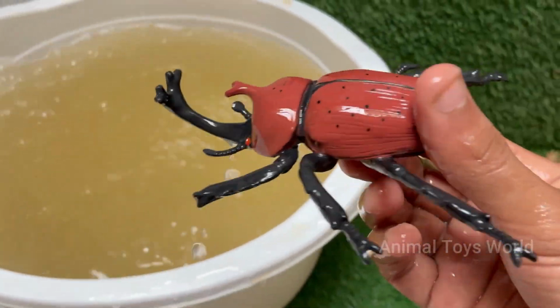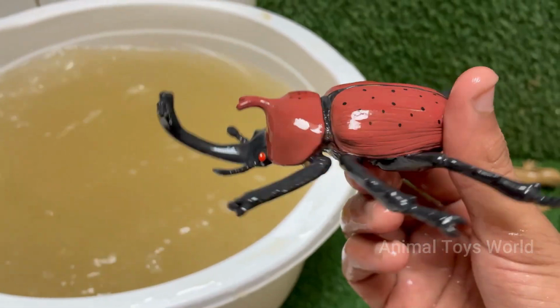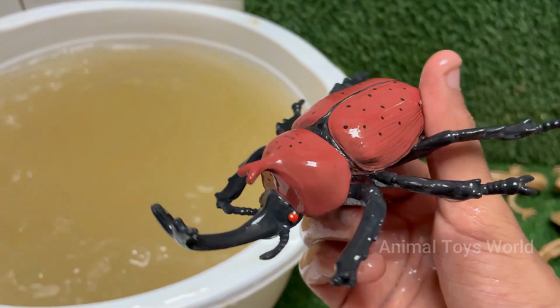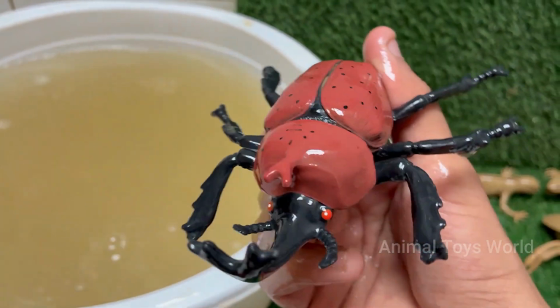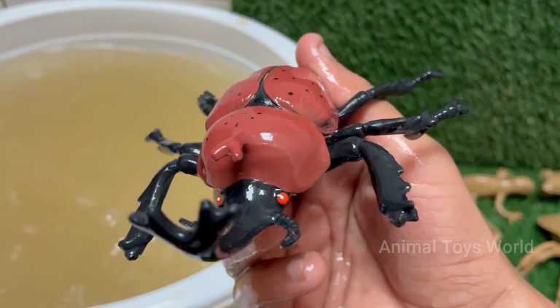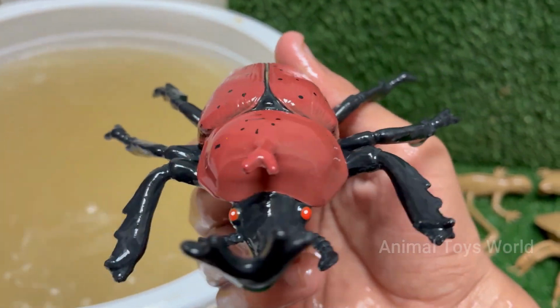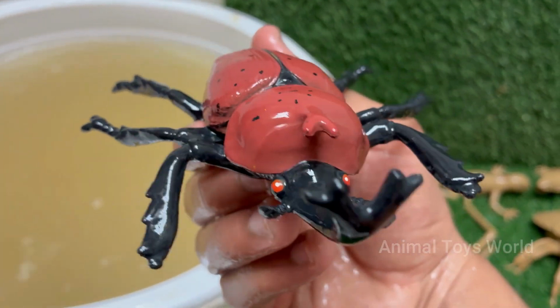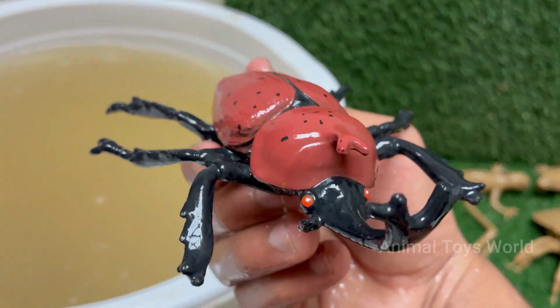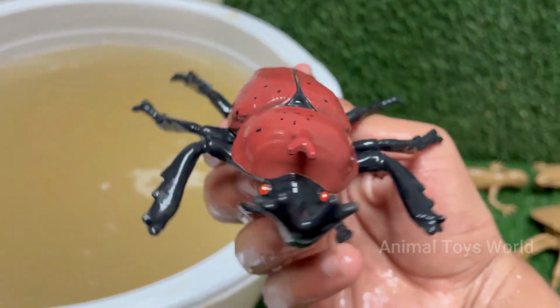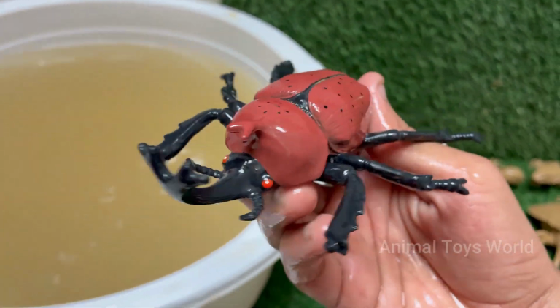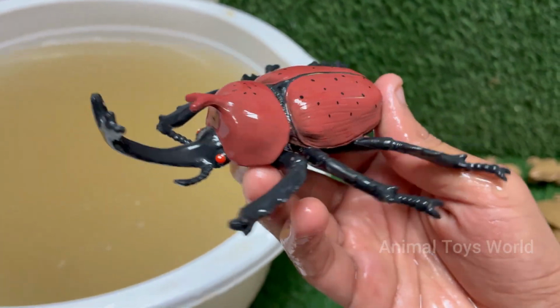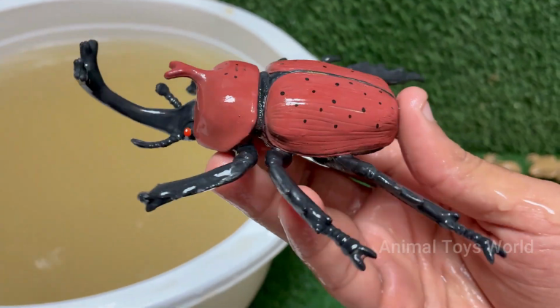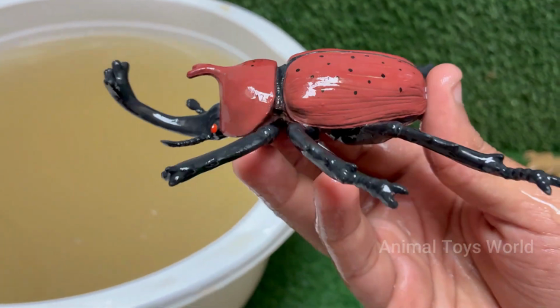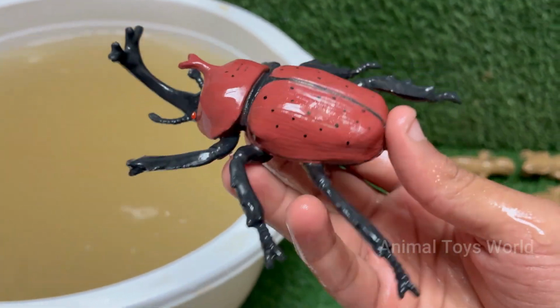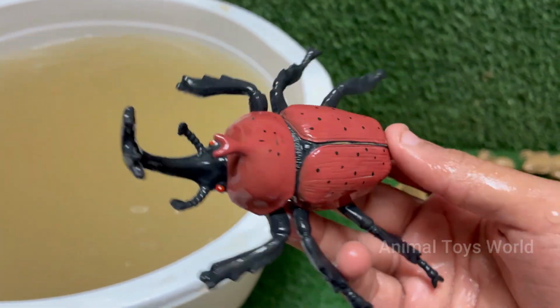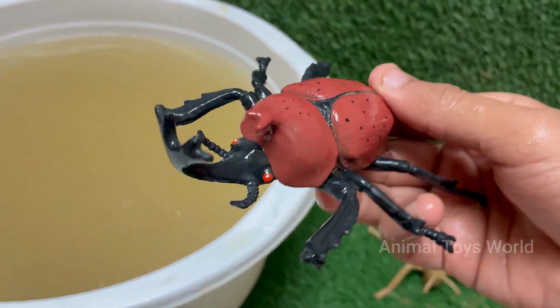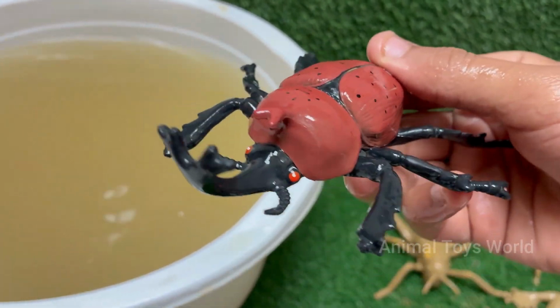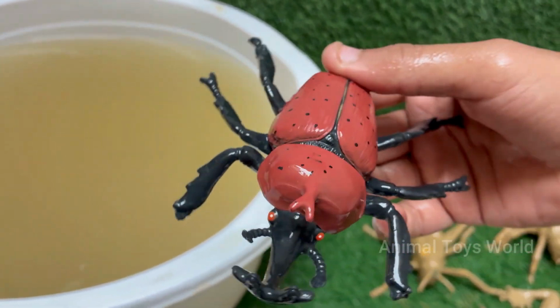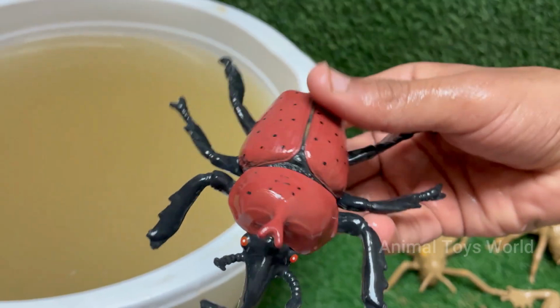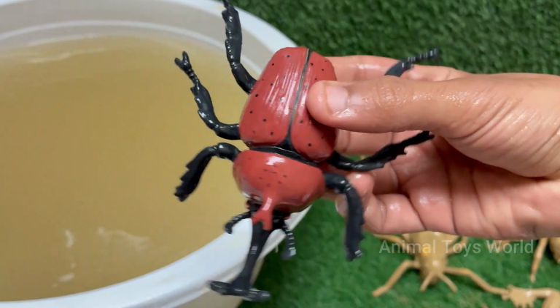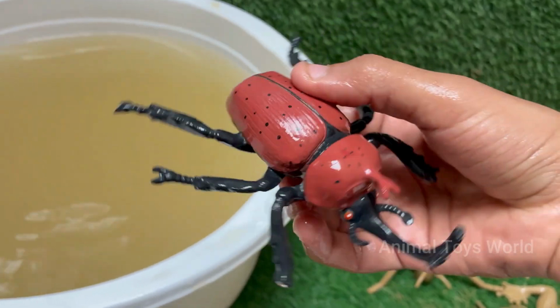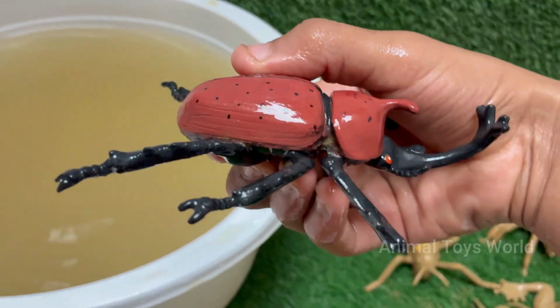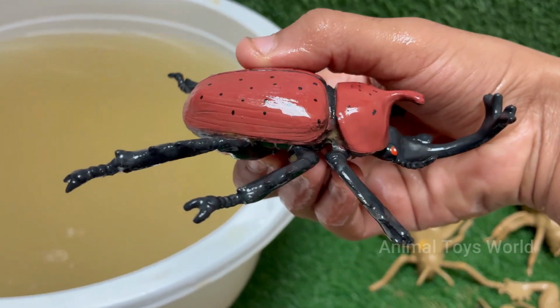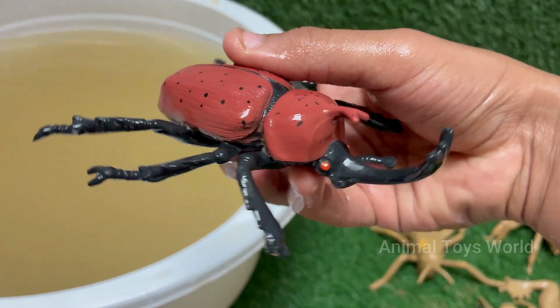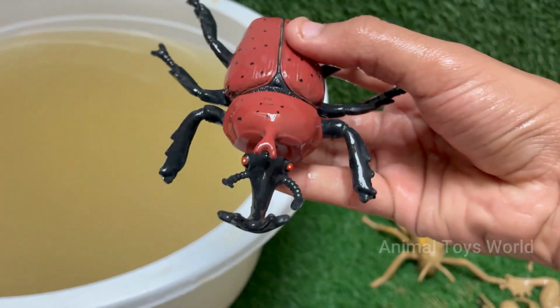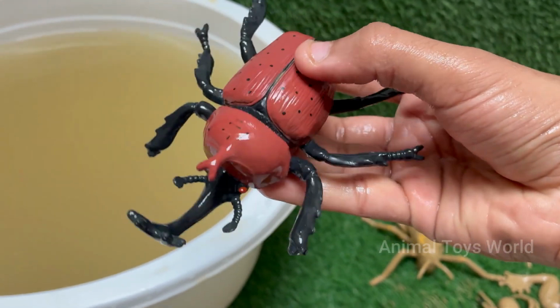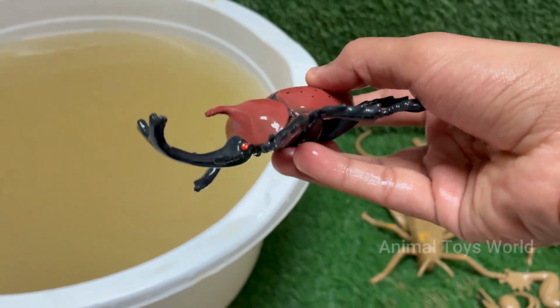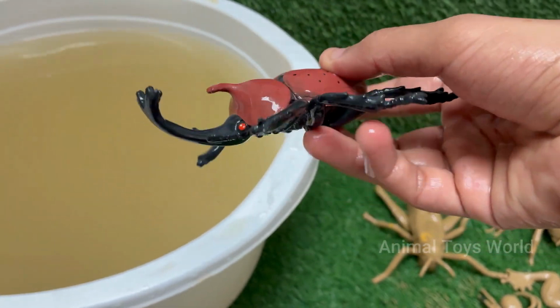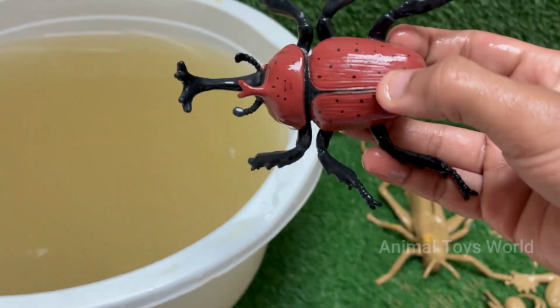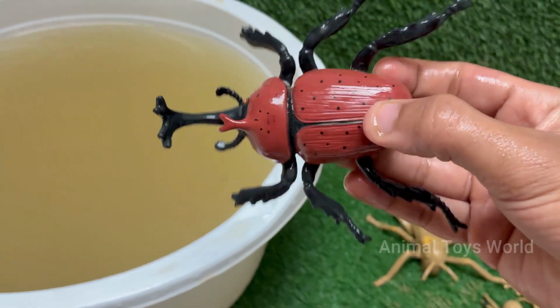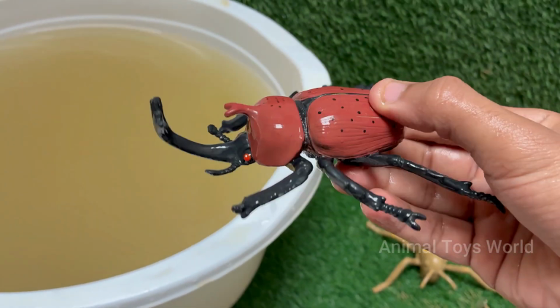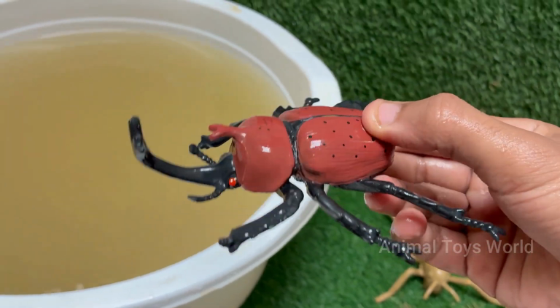Male rhino beetles have large, horn-like structures on their heads resembling a rhinoceros. These are used for fighting other males, not for defense from predators.